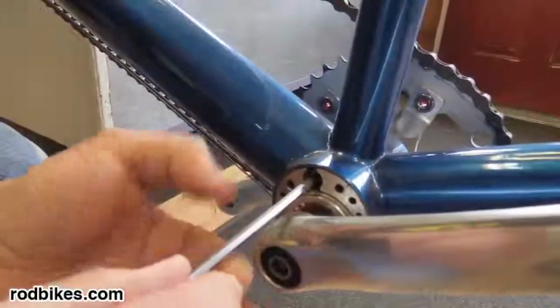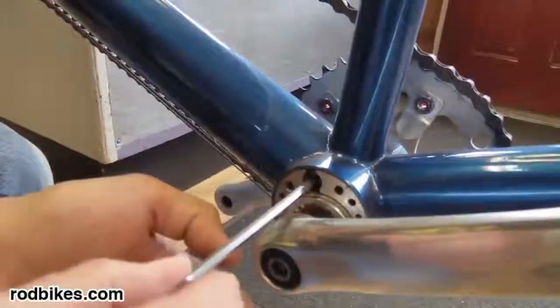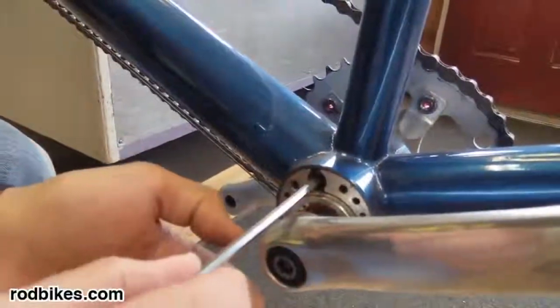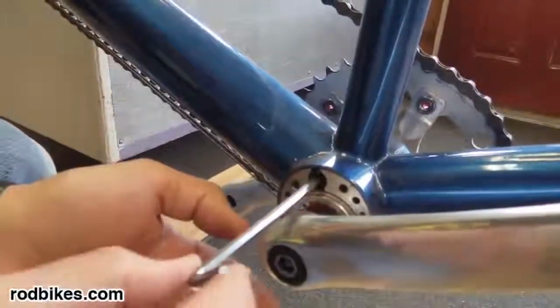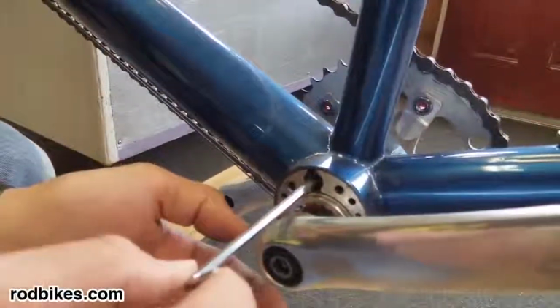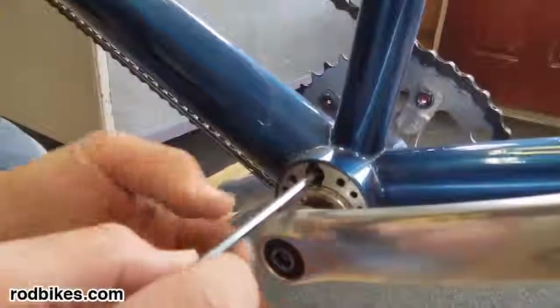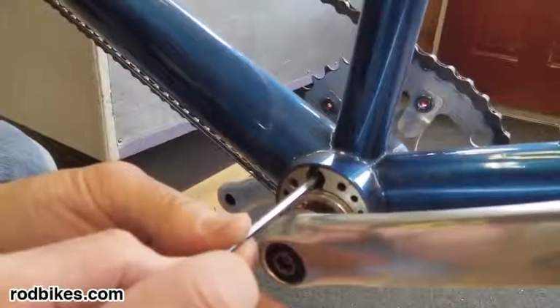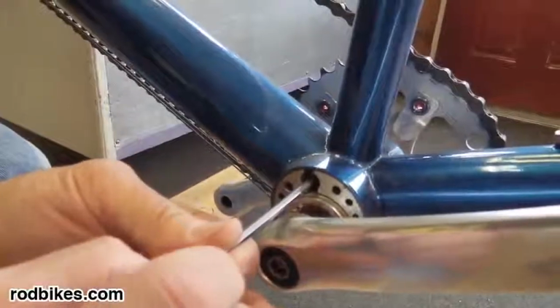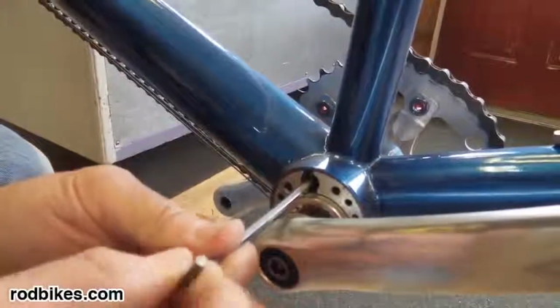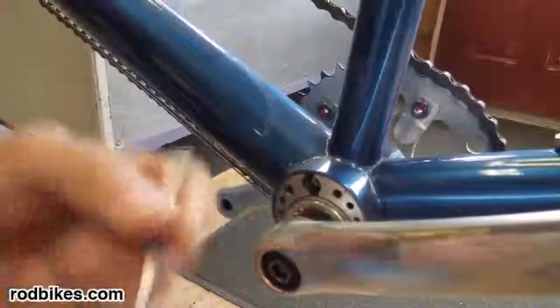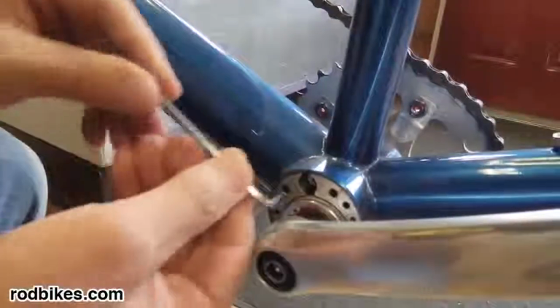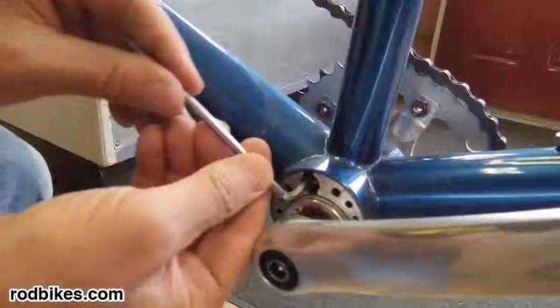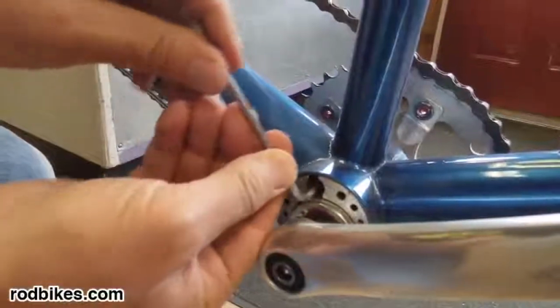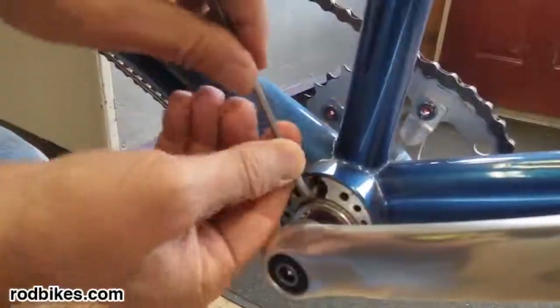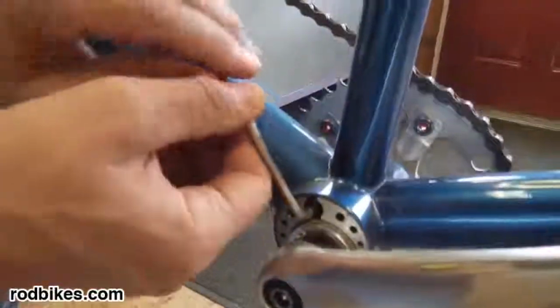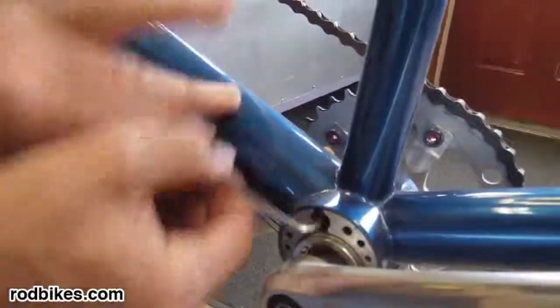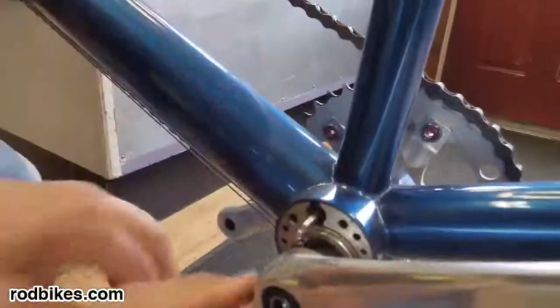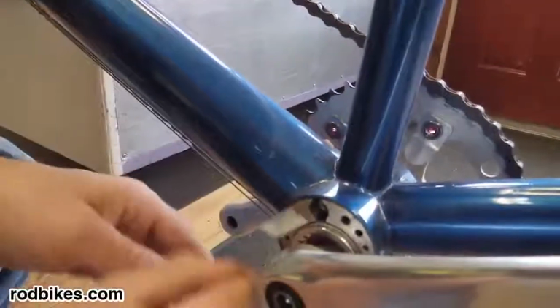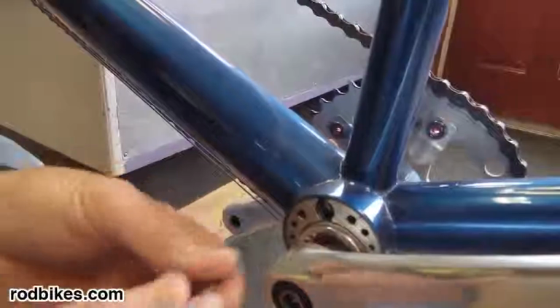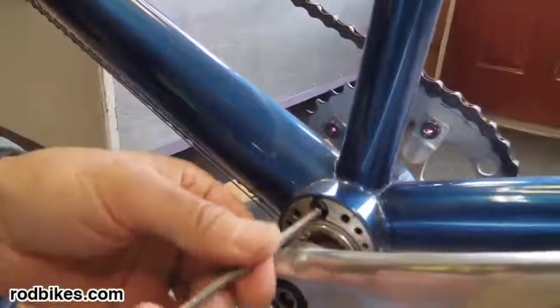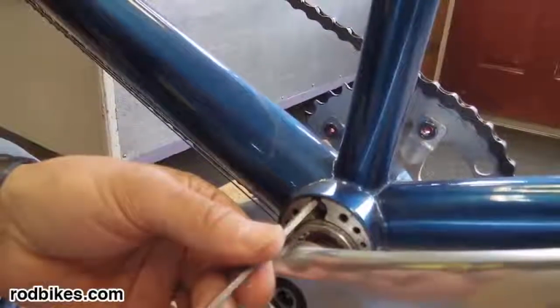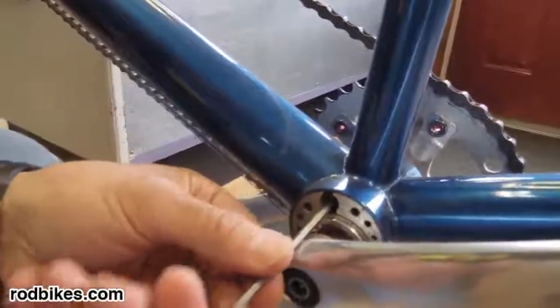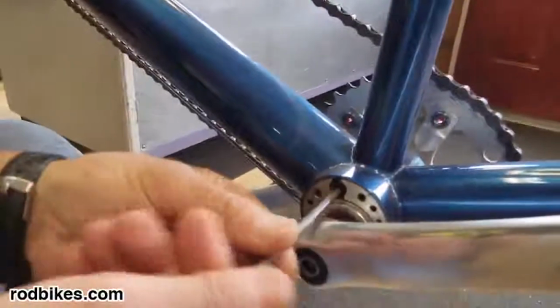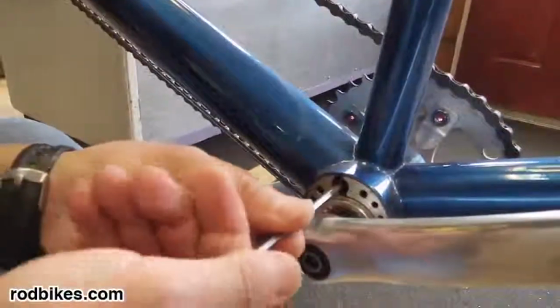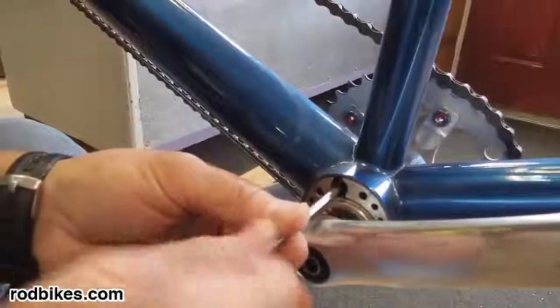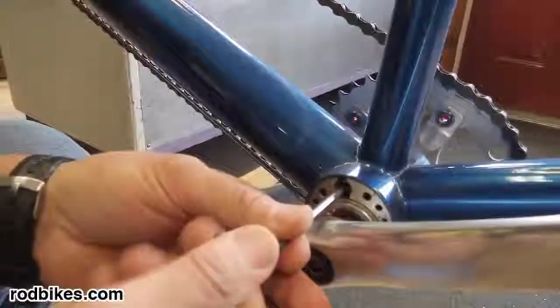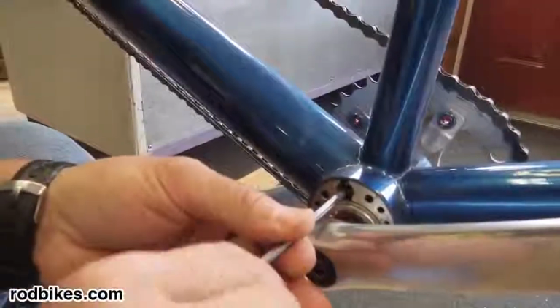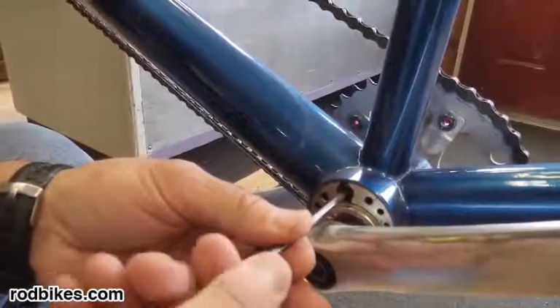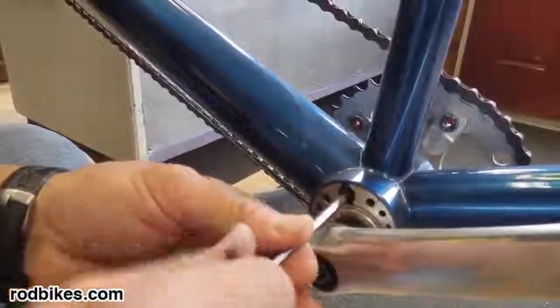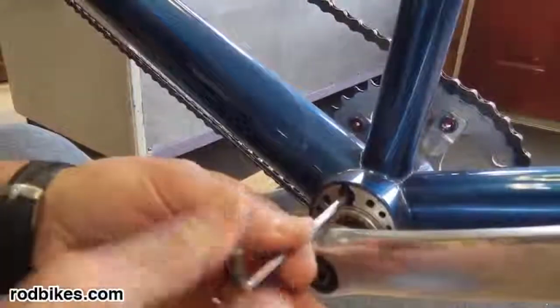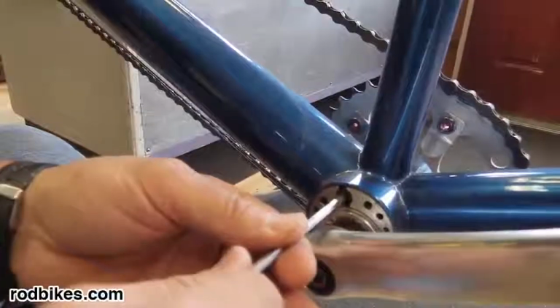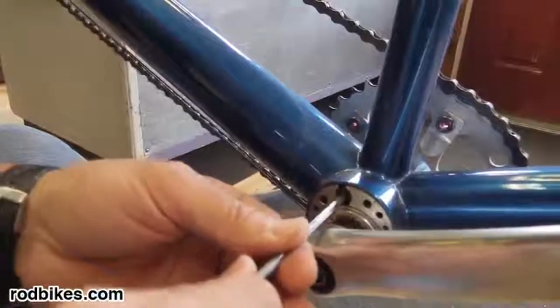Right there — so now it feels tight. Turn it a little more and that actually breaks the other tightening wedge free. So now it's loose.